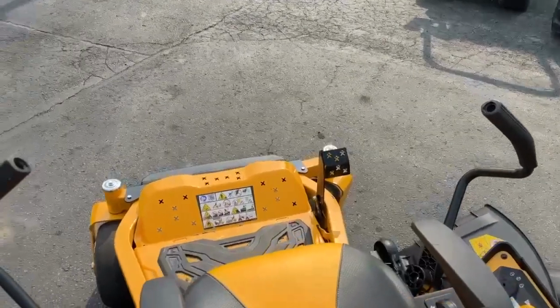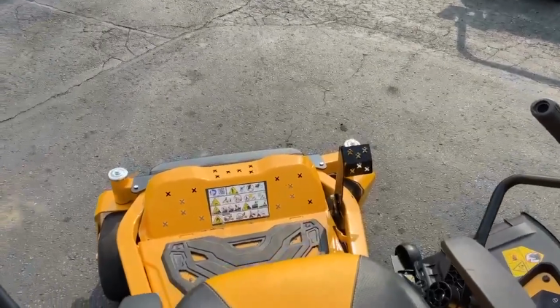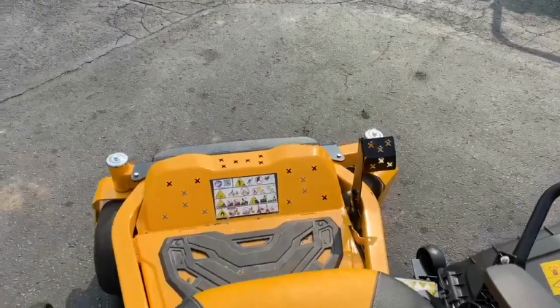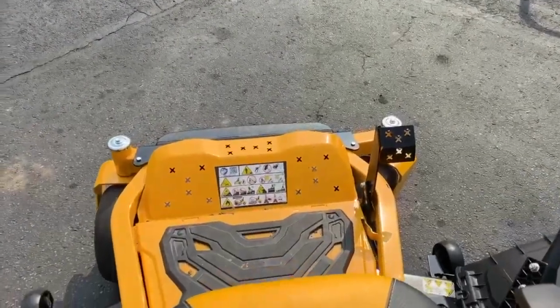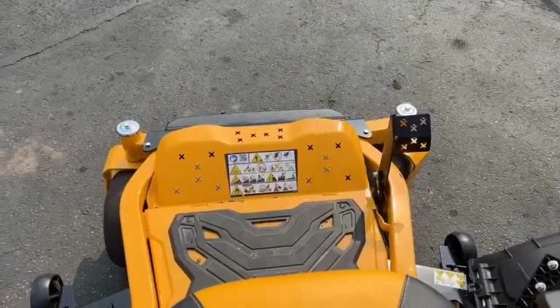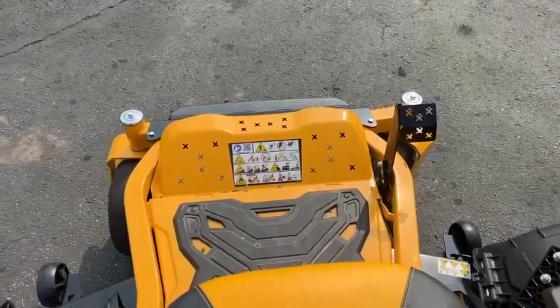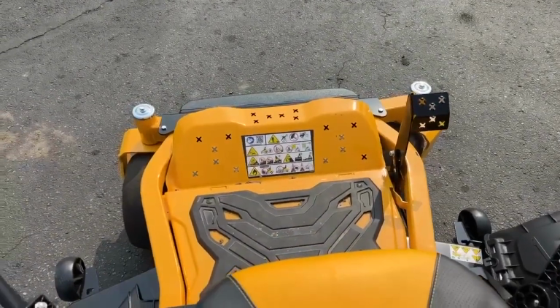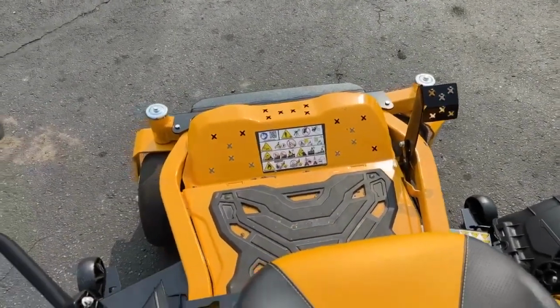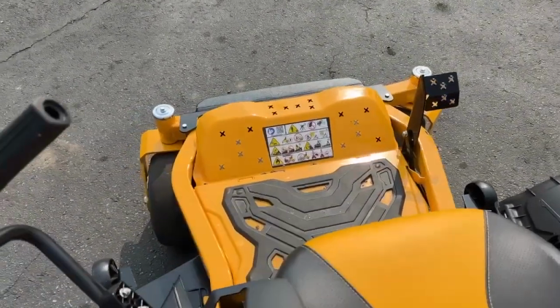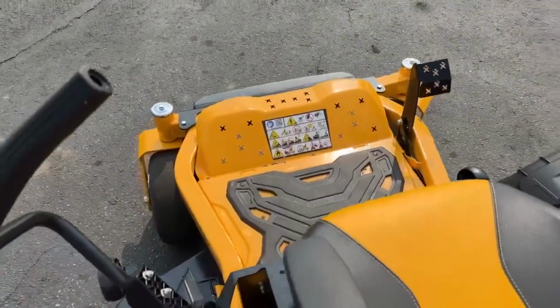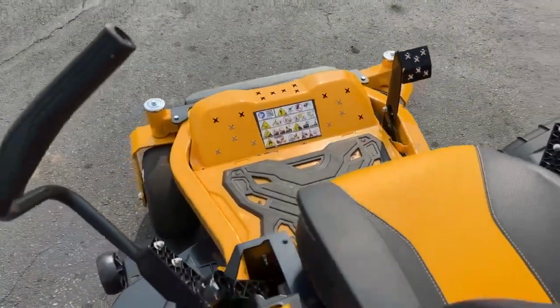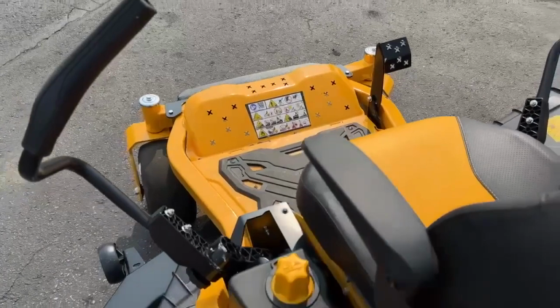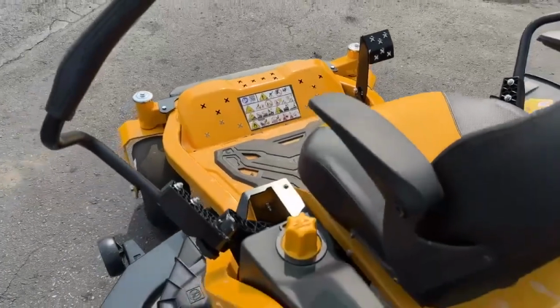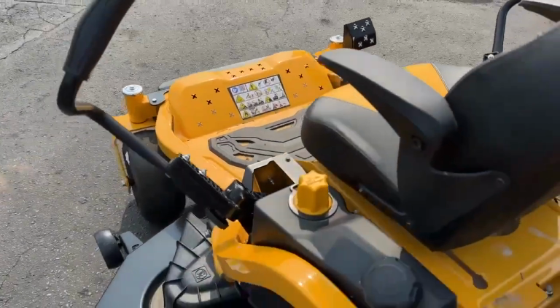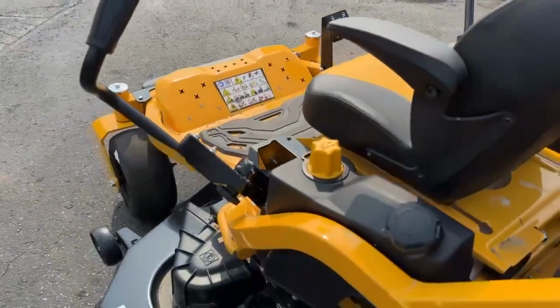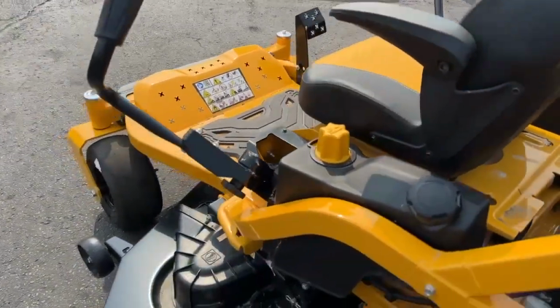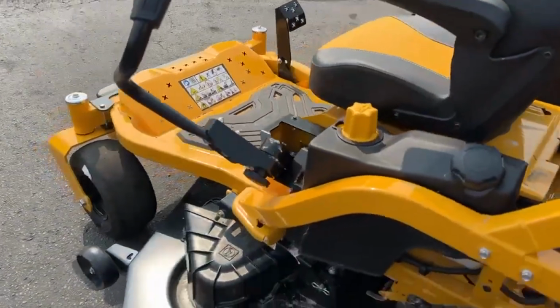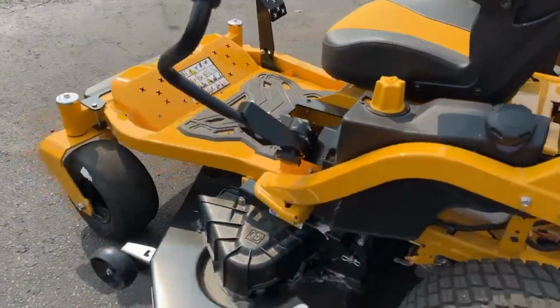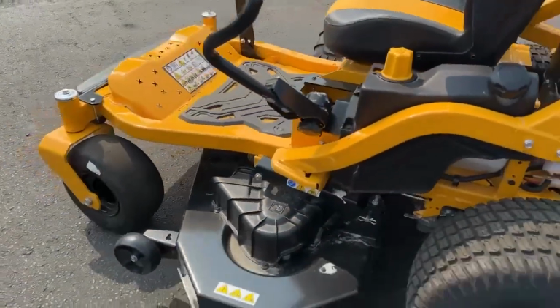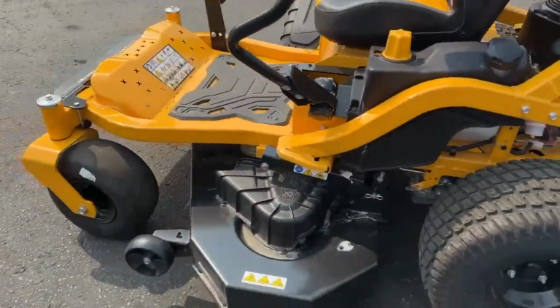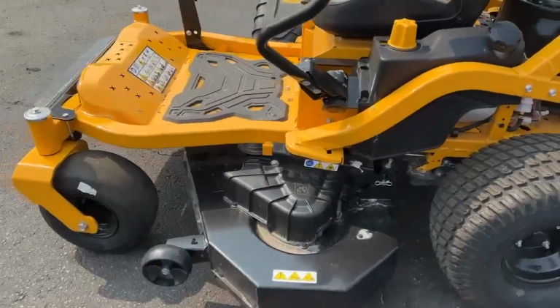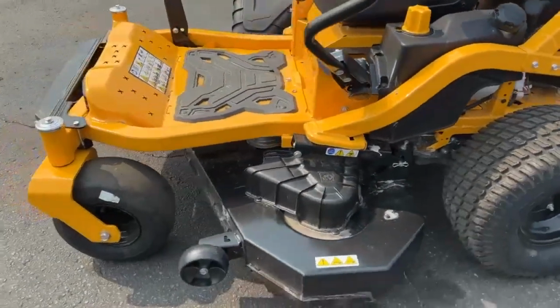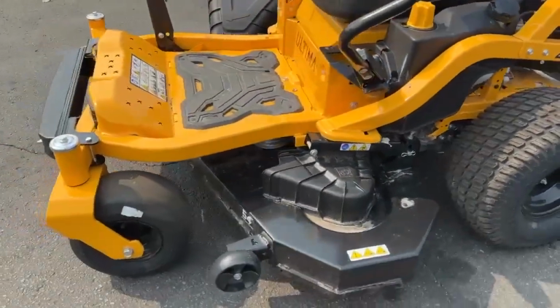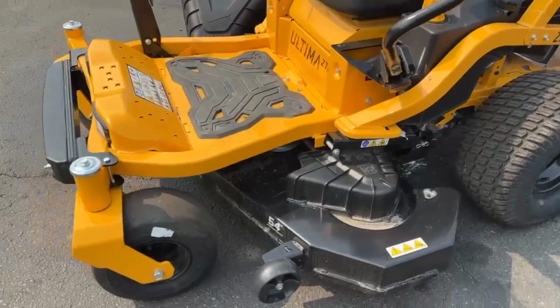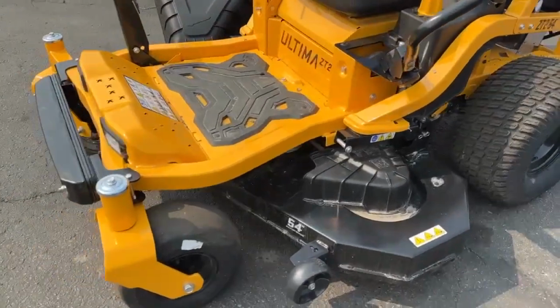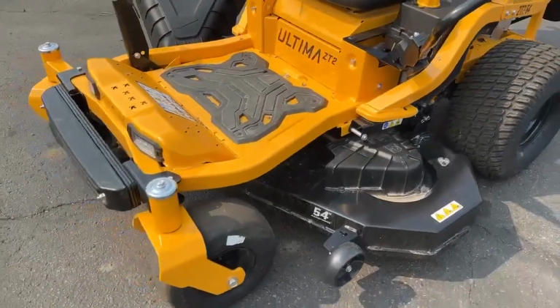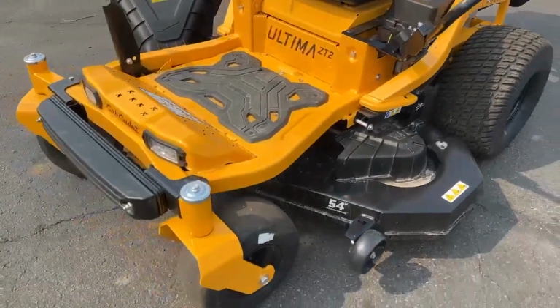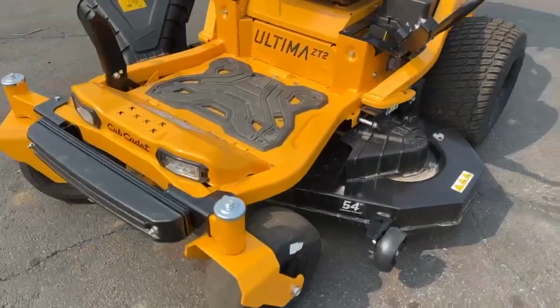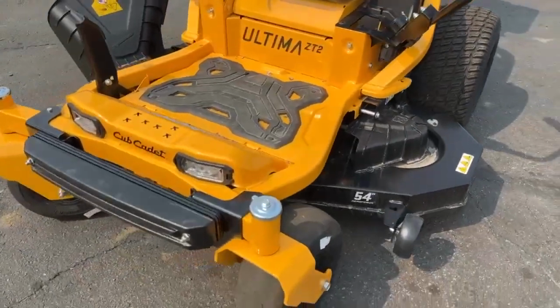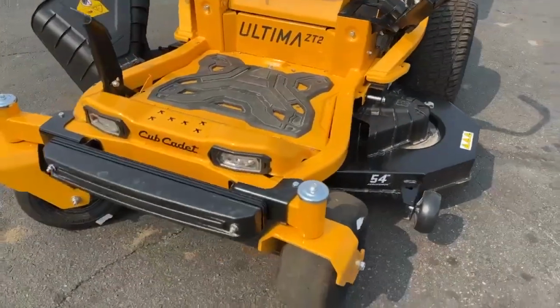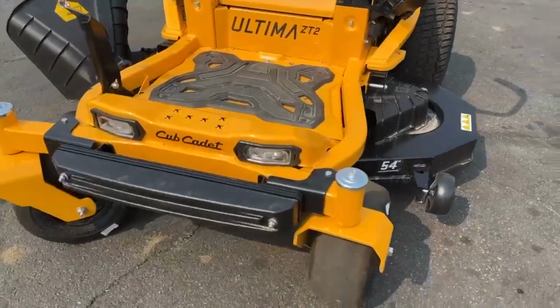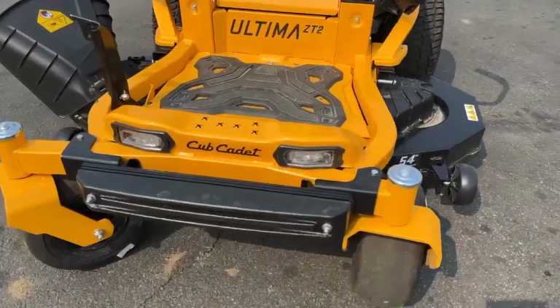It has a very plush operator seat, allowing for many hours of comfortable operation. It has adjustable lap bars to accommodate various size operators. It also has an anti-vibration pad for your feet to absorb the vibration.